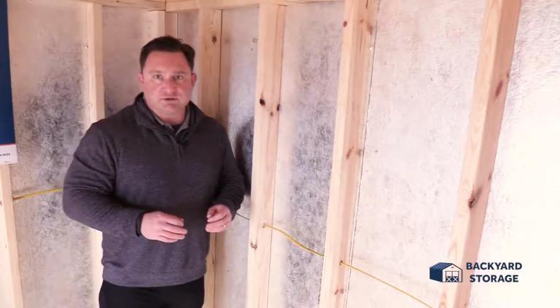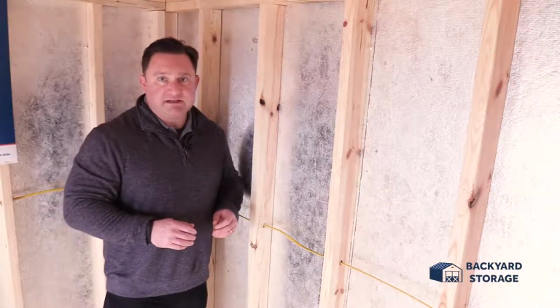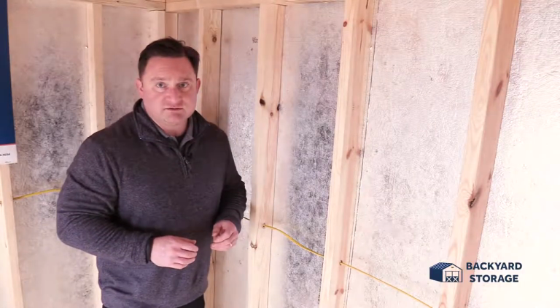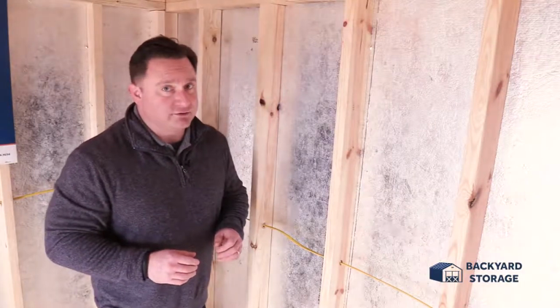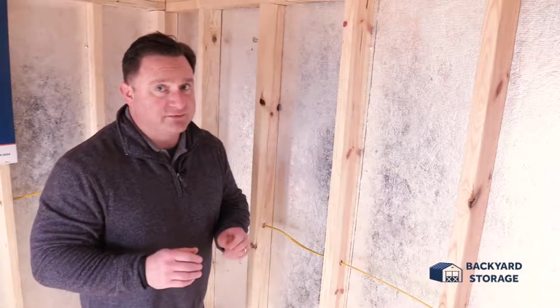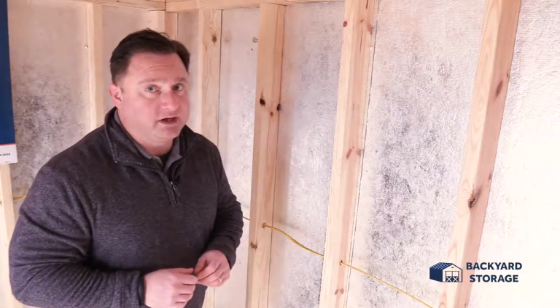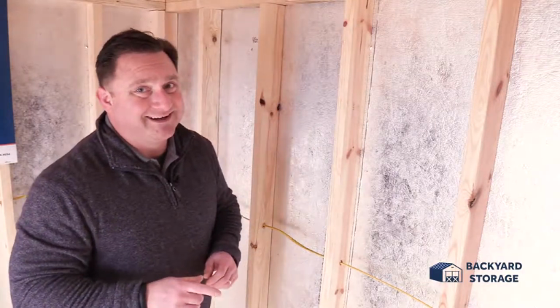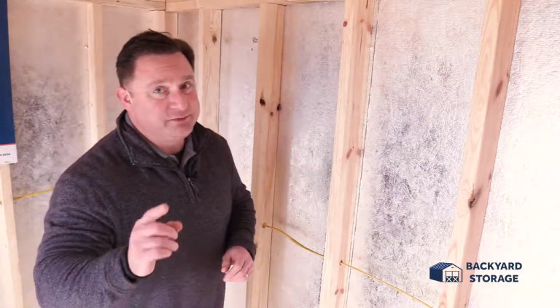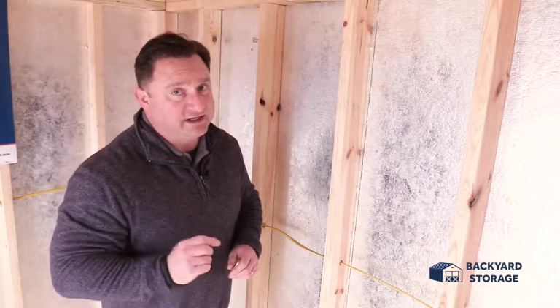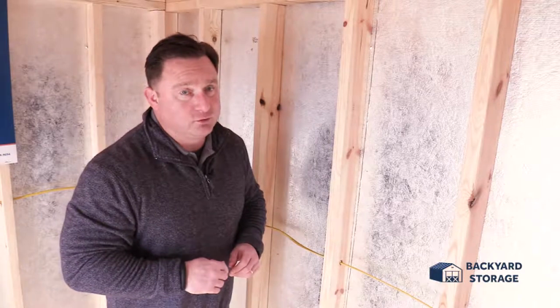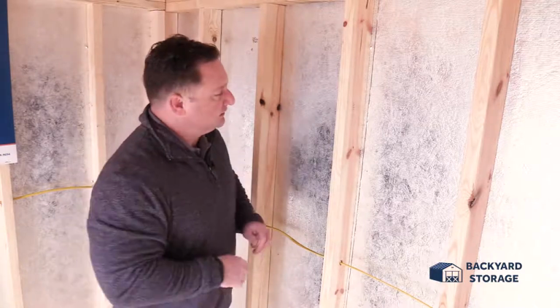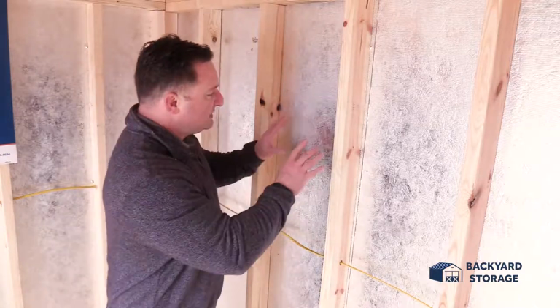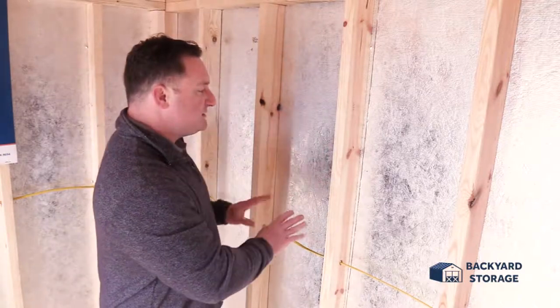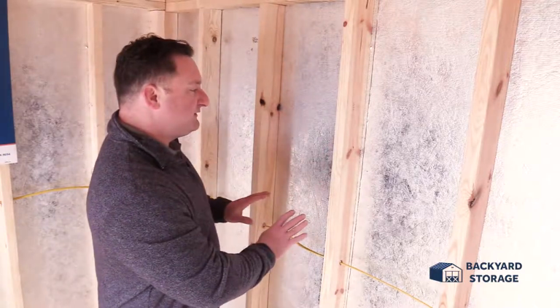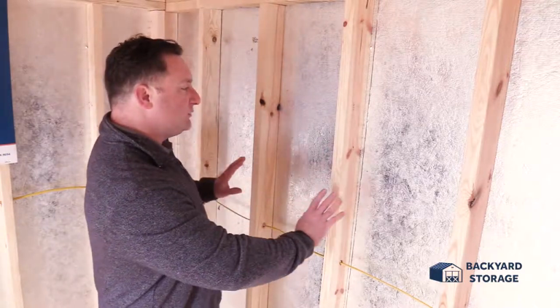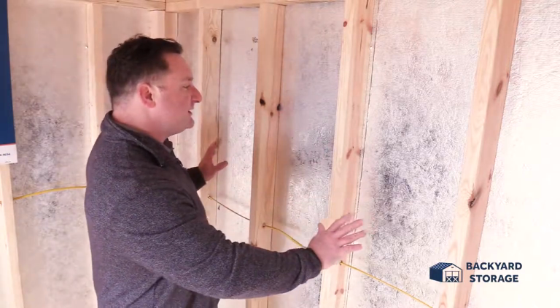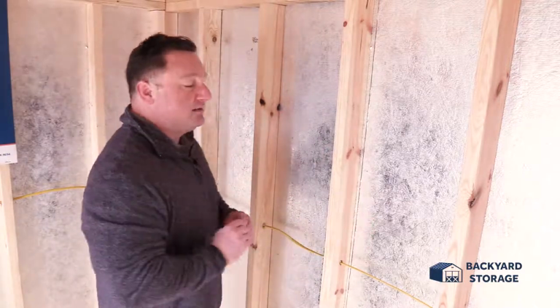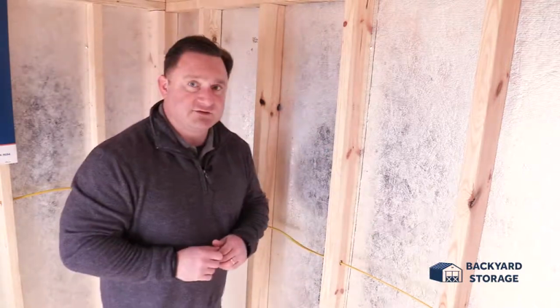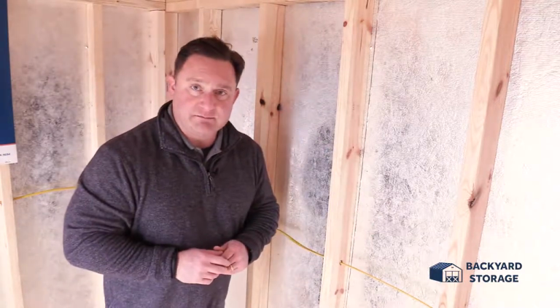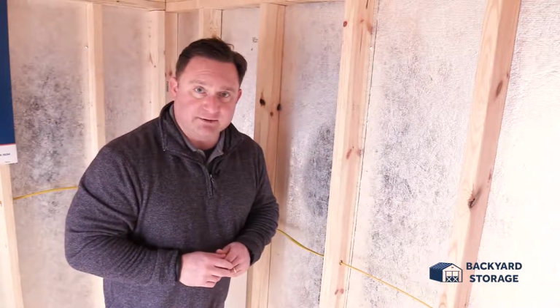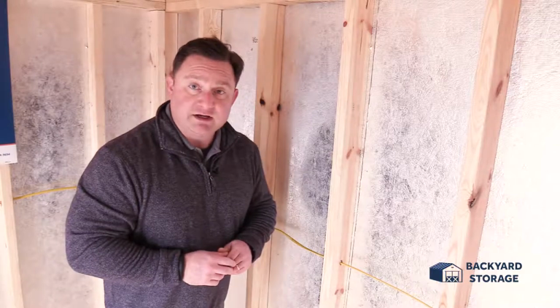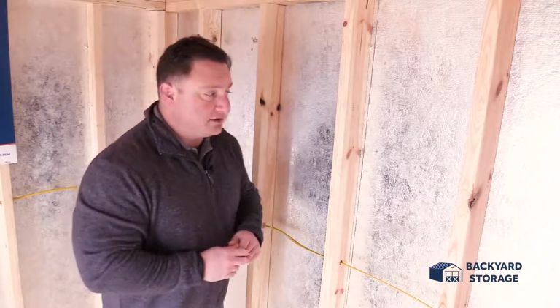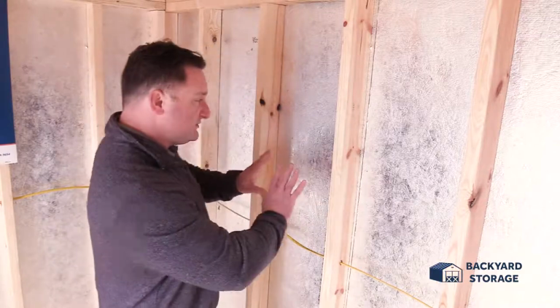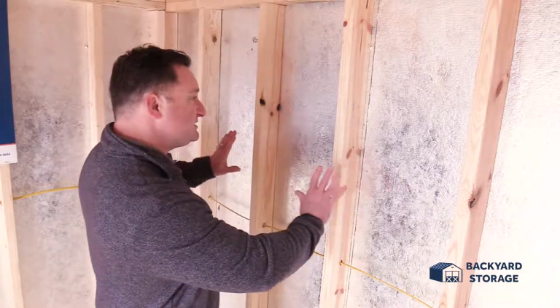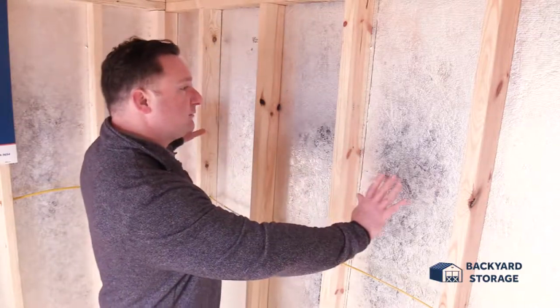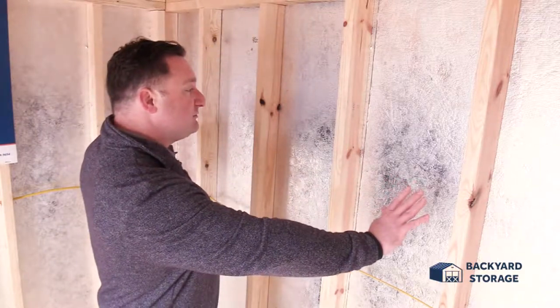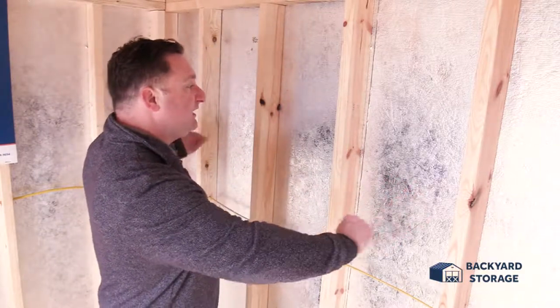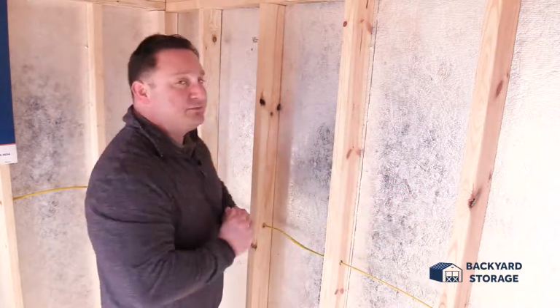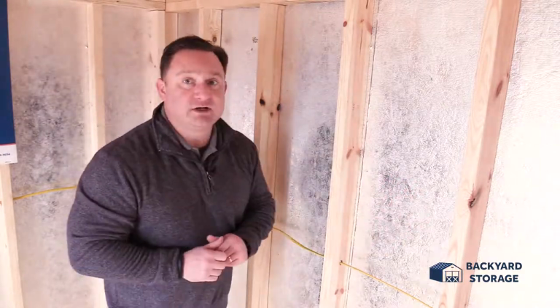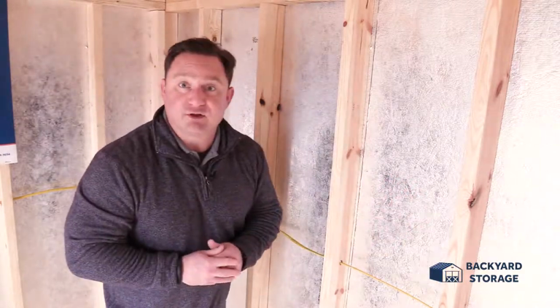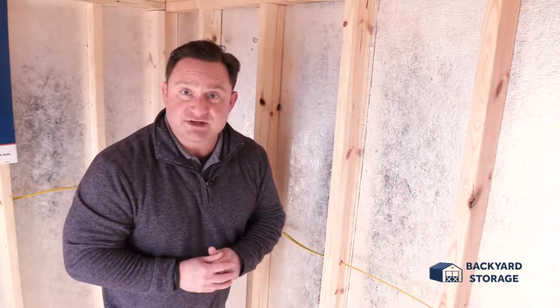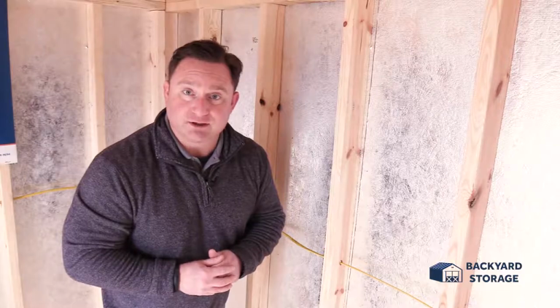Looking to beat the heat during those warm summer months? This building will keep you cool. See the shiny material on the sides of the walls here — this is radiant barrier. Radiant barrier helps disperse the heat throughout your building, keeping your building up to 30% cooler.